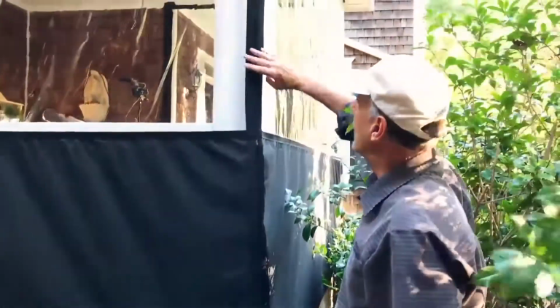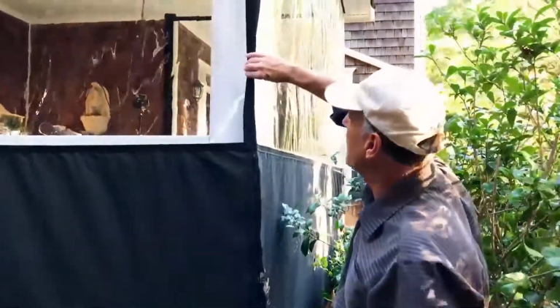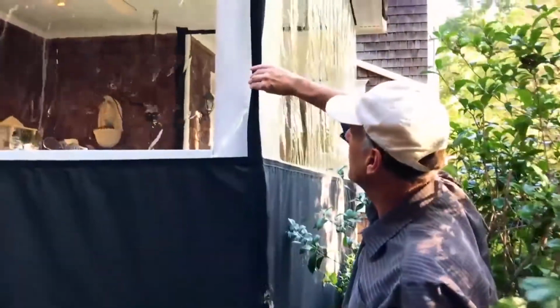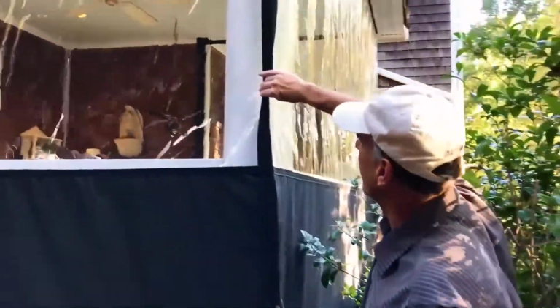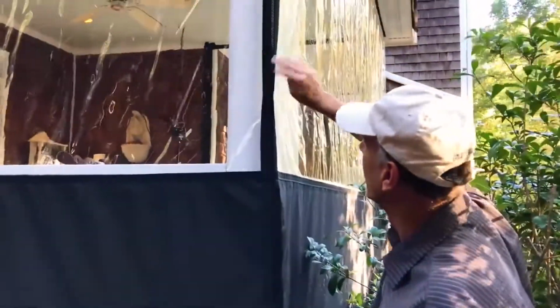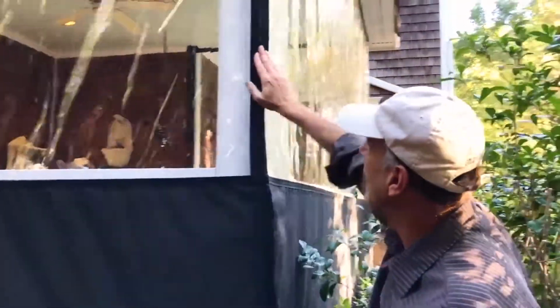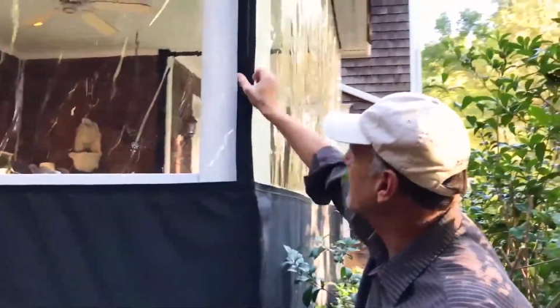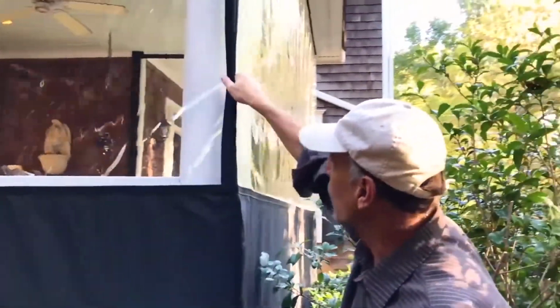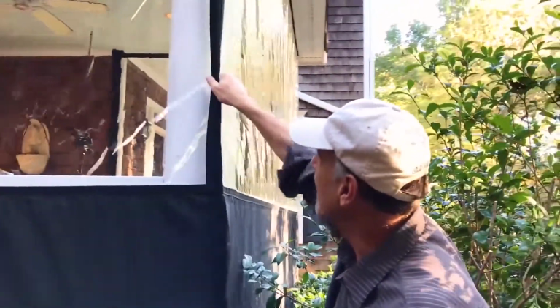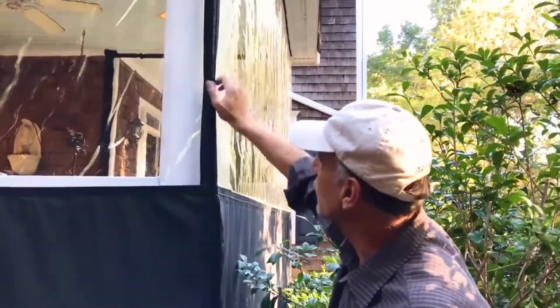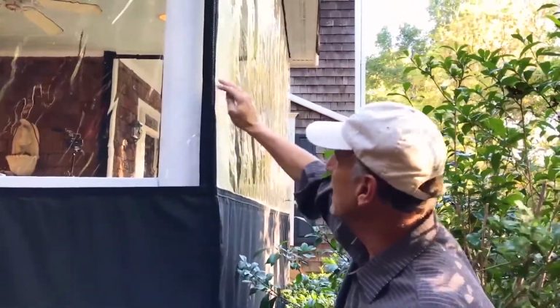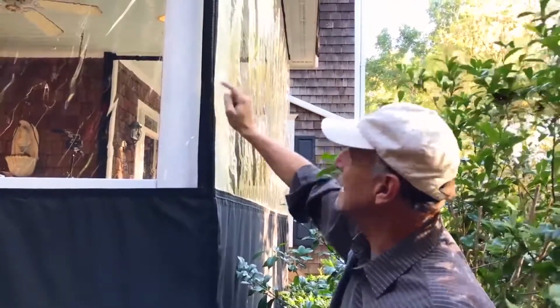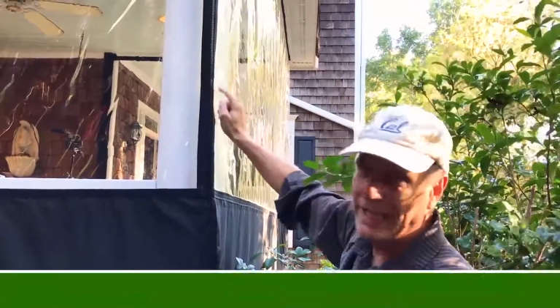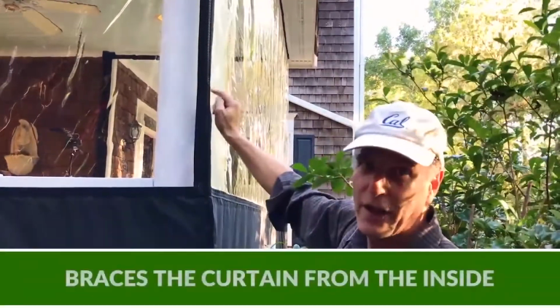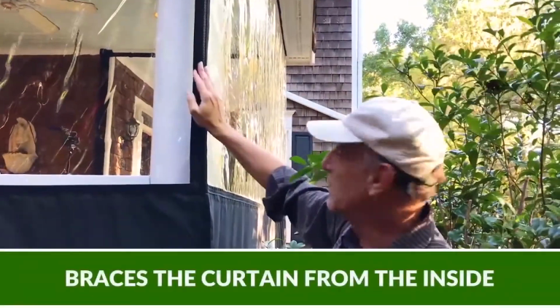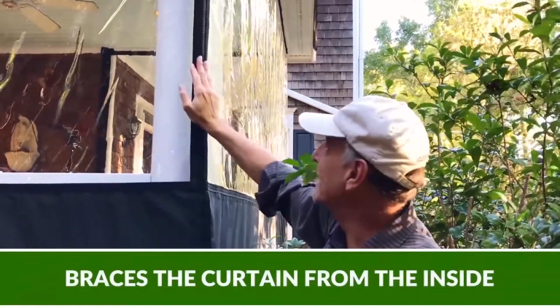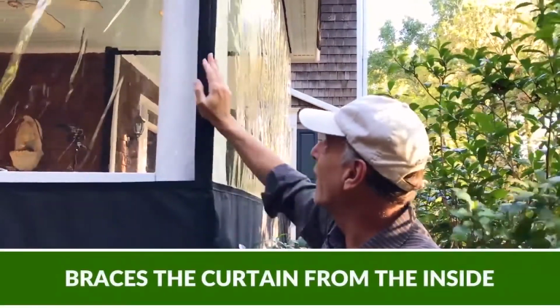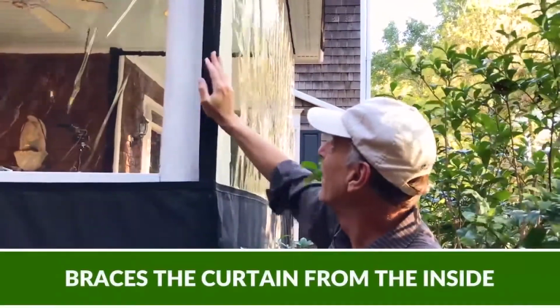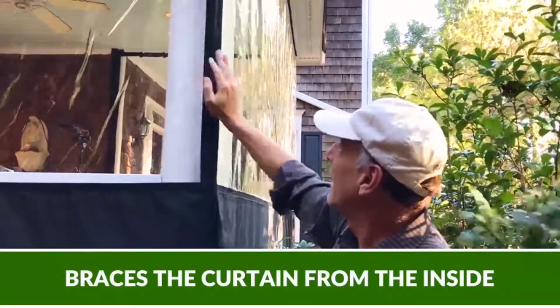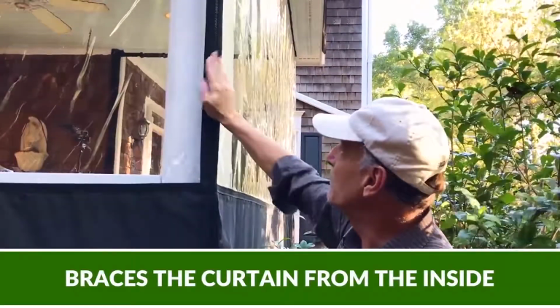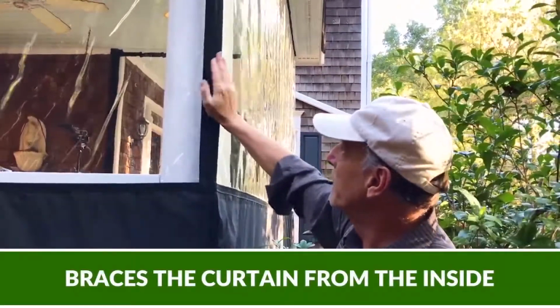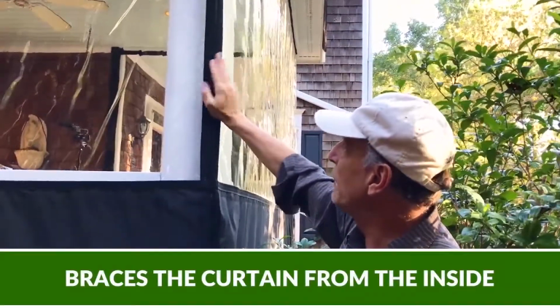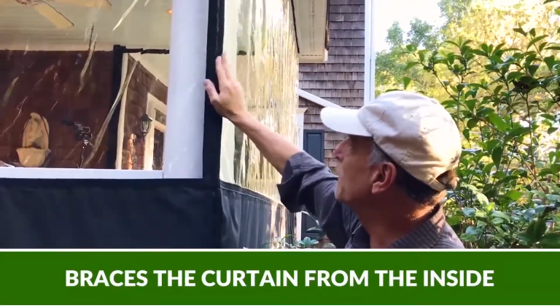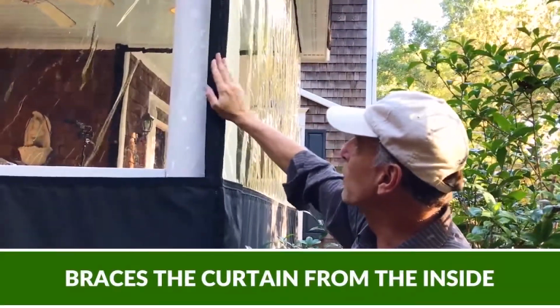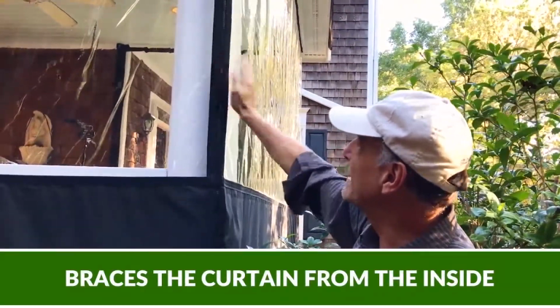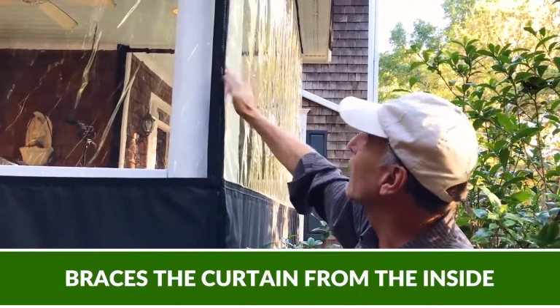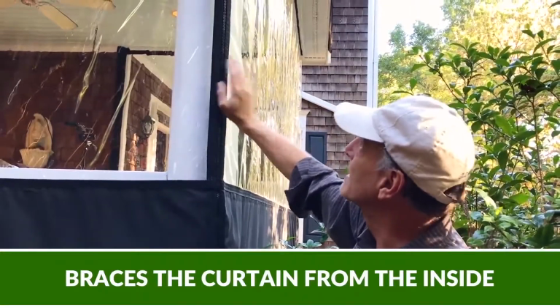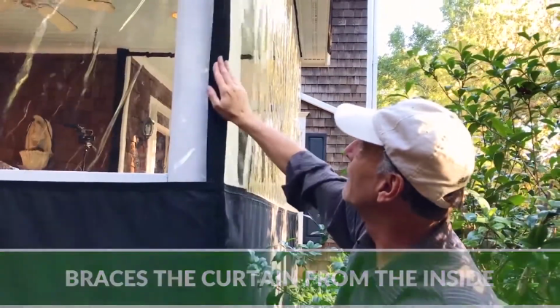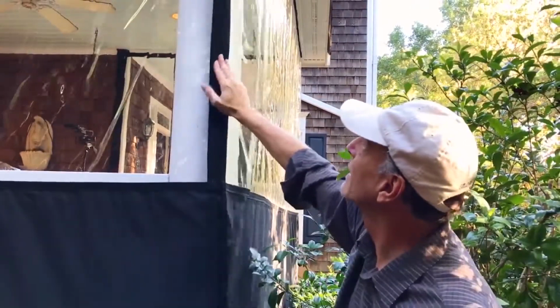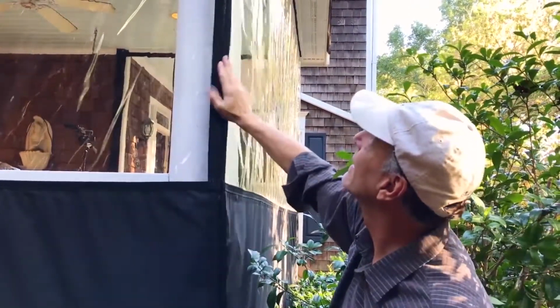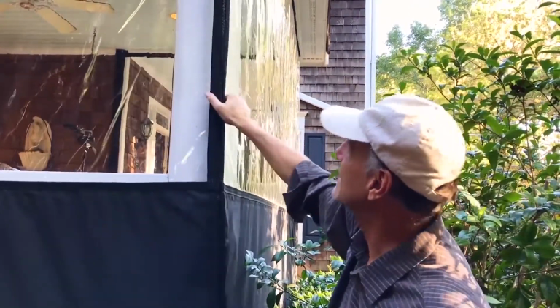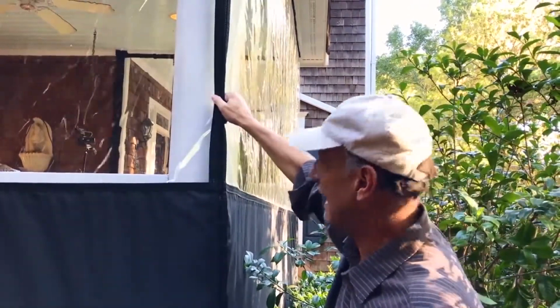There's a belted rib under there. Makes that corn nice and crisp — doesn't even really need that column to brace it now. That belted rib does more bracing than the column itself. Nice and tight.